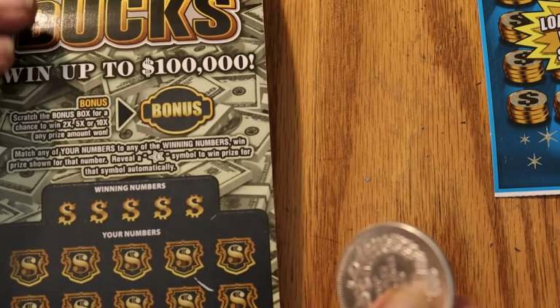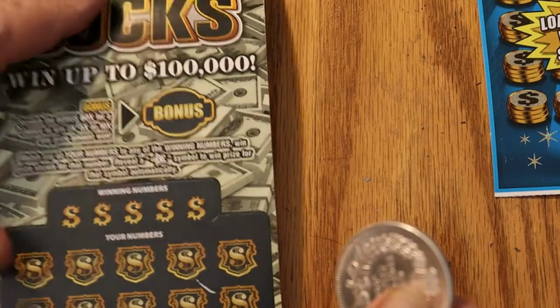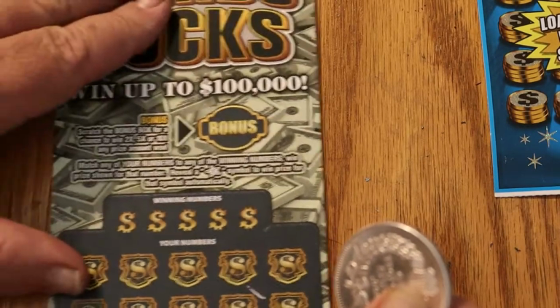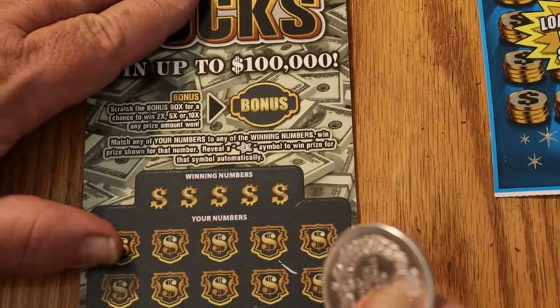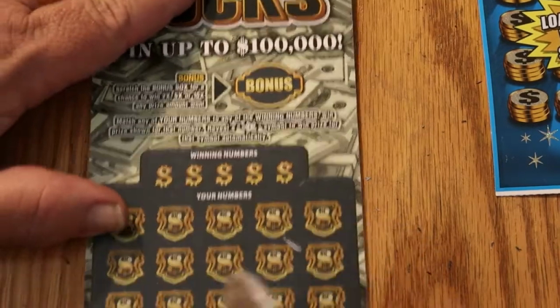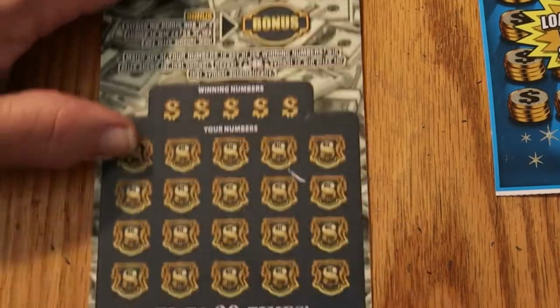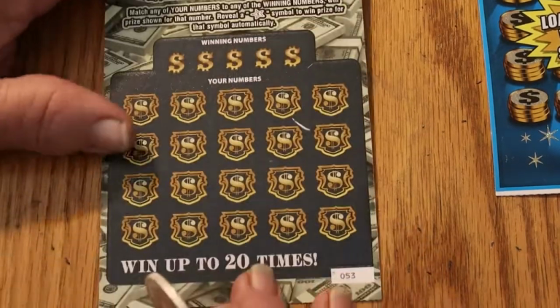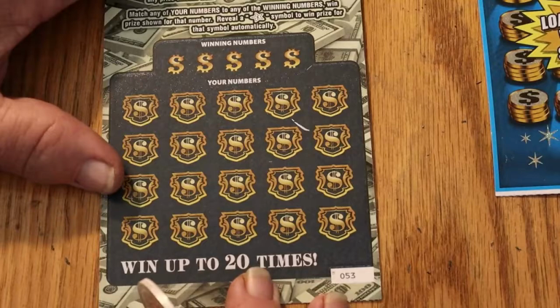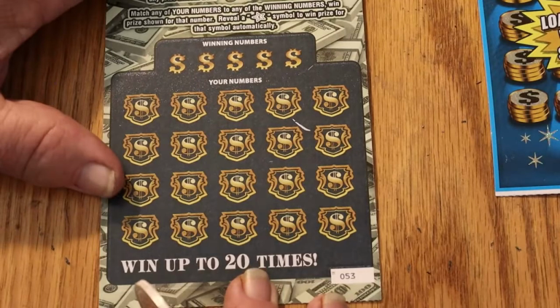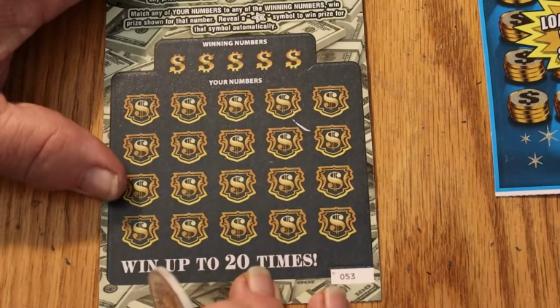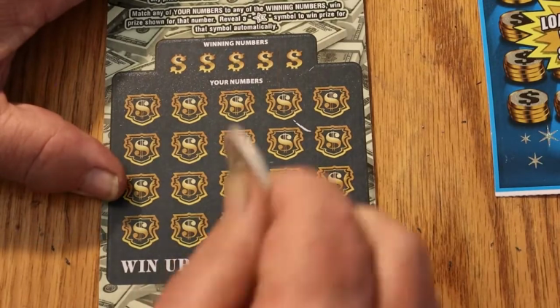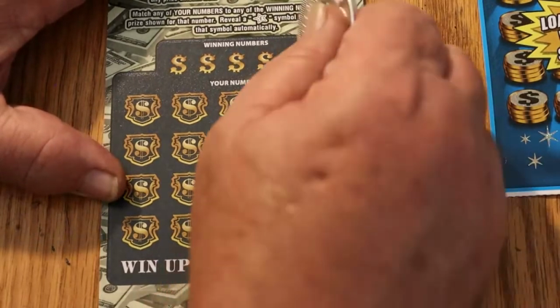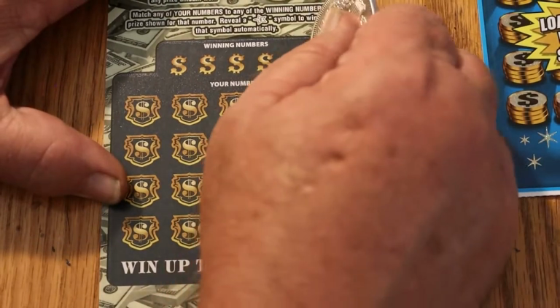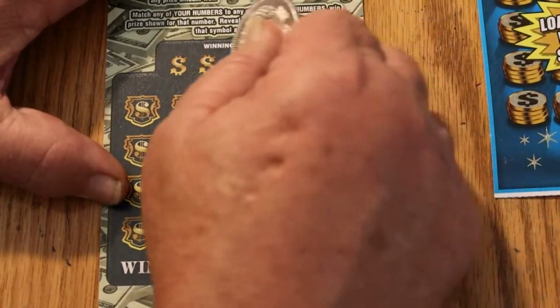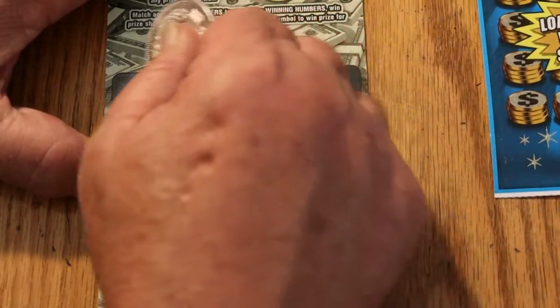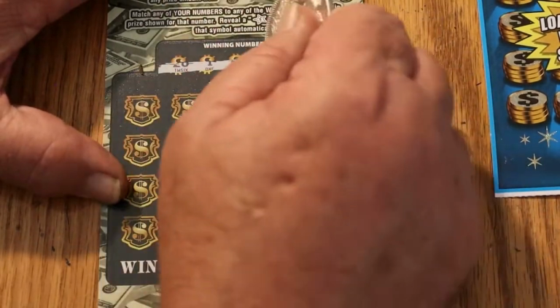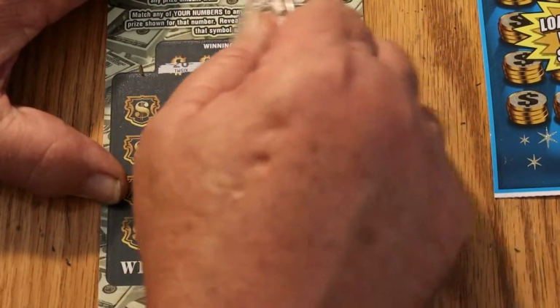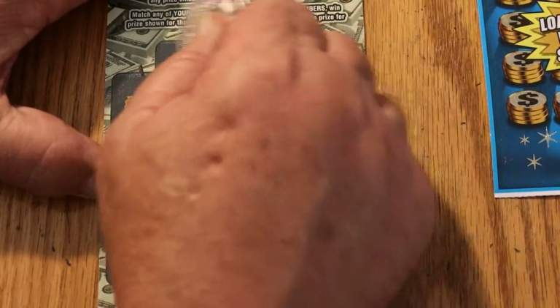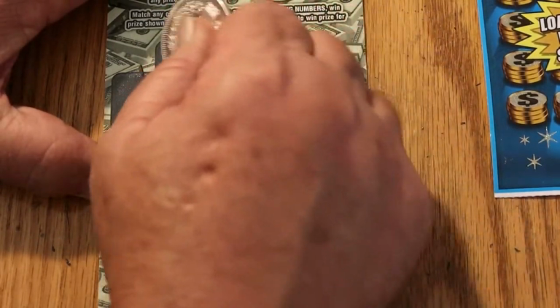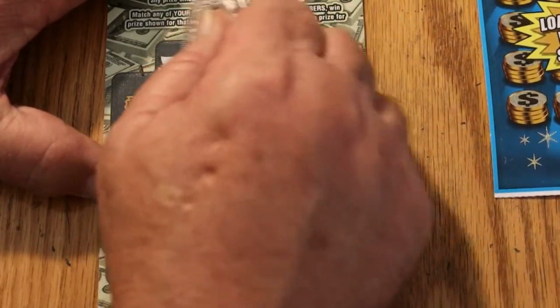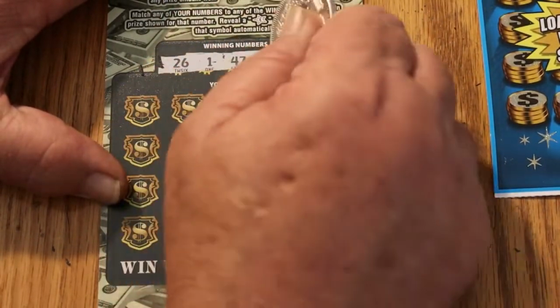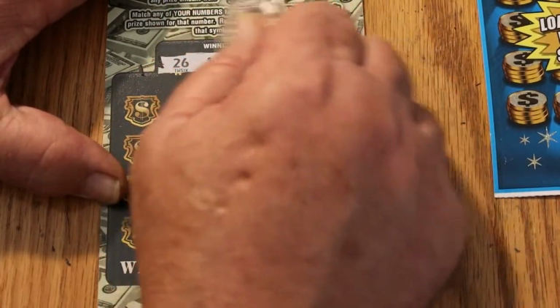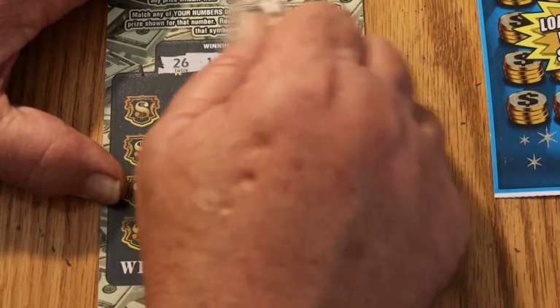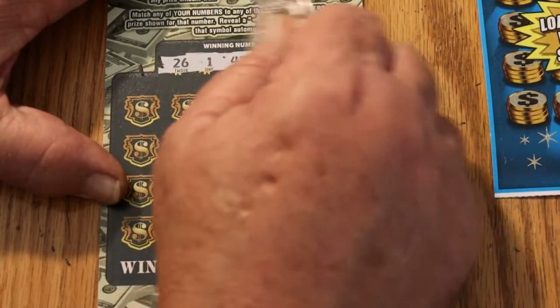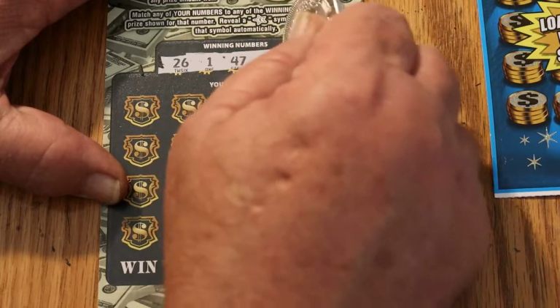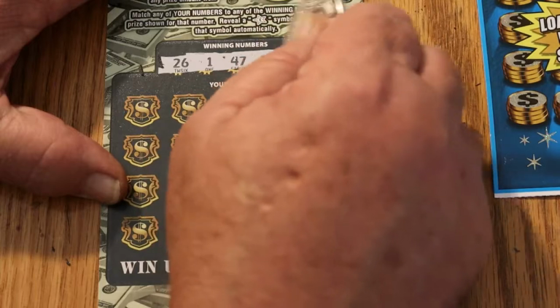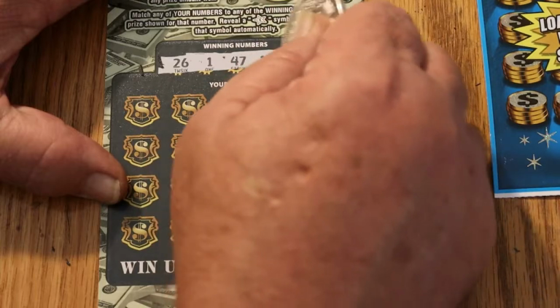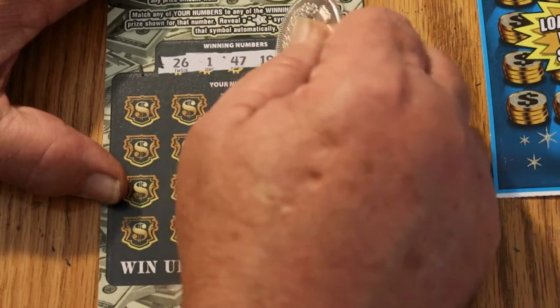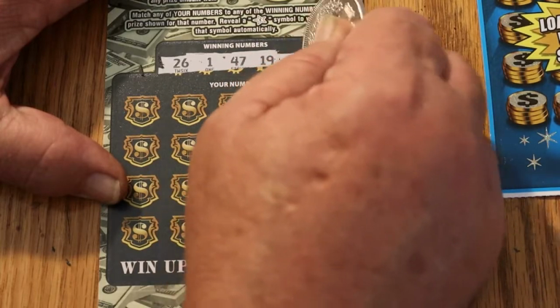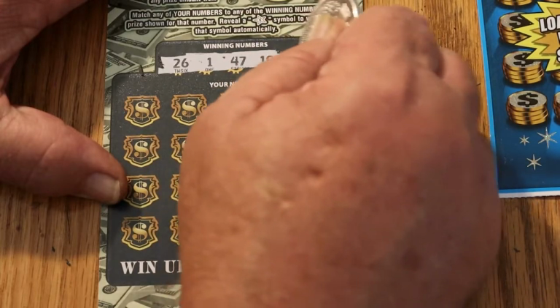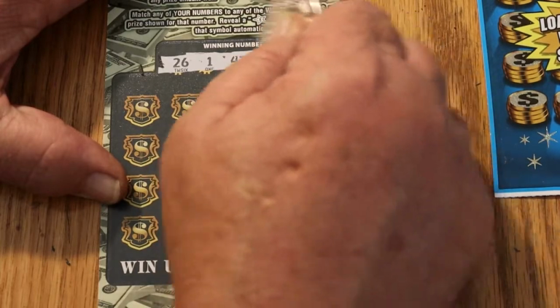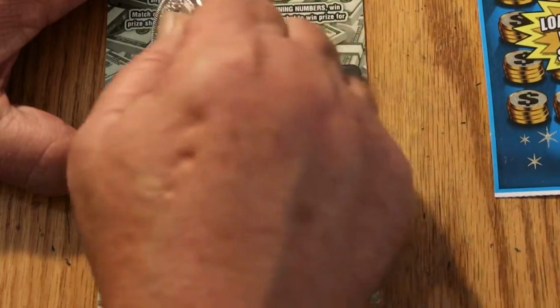Next ticket is ticket 53. Numbers to match: 26, 1, 47, 19, and 22.